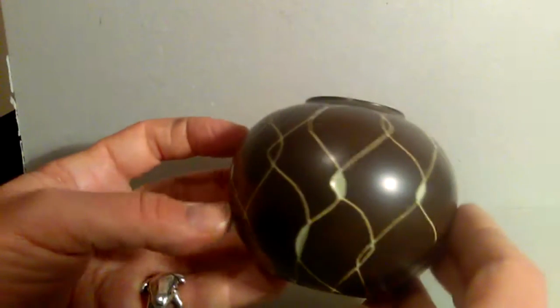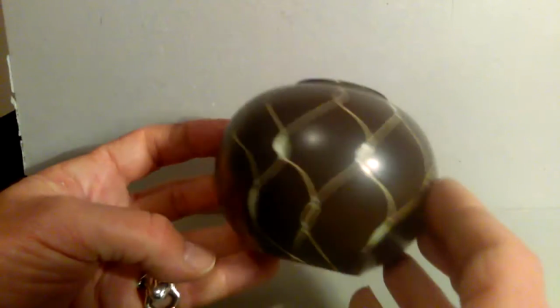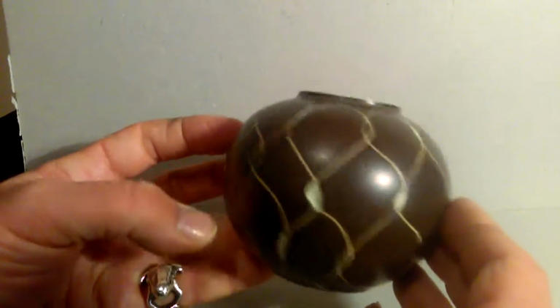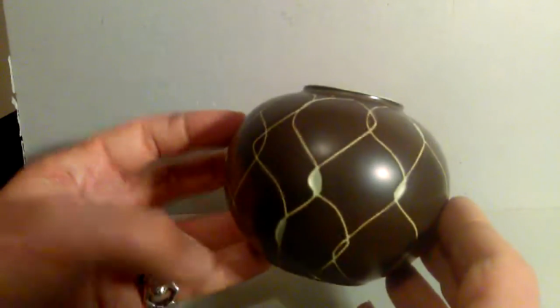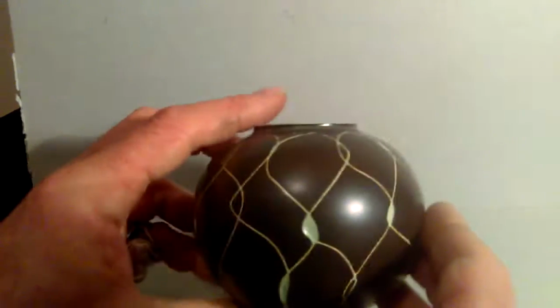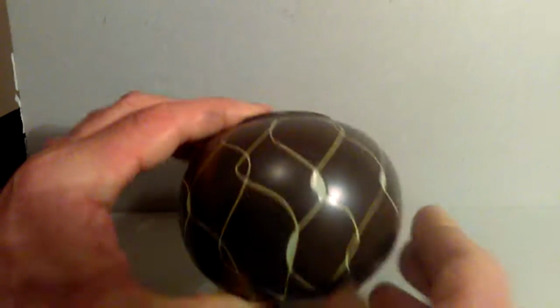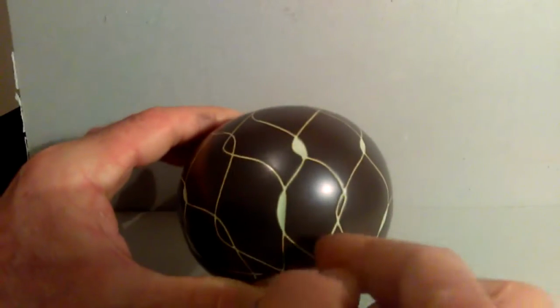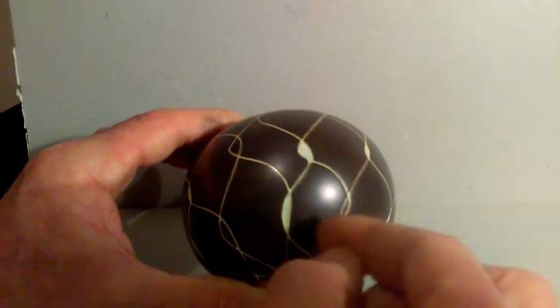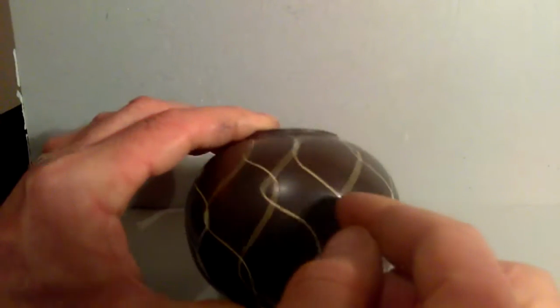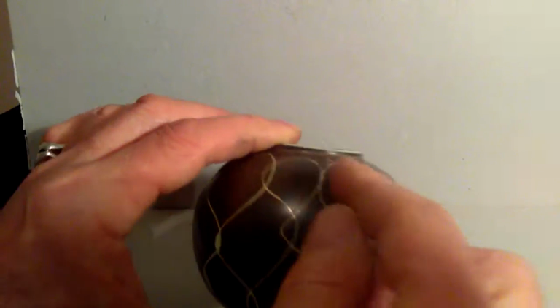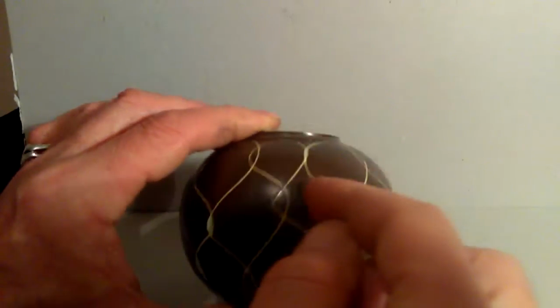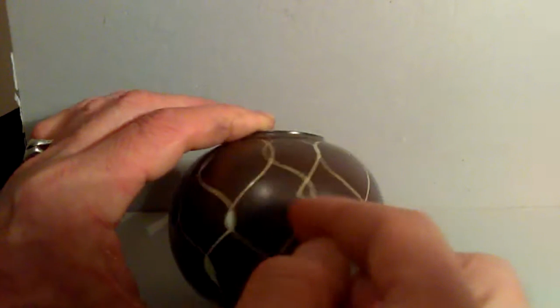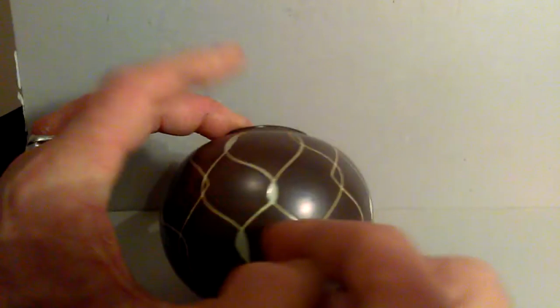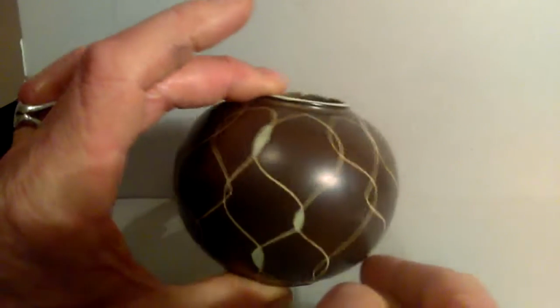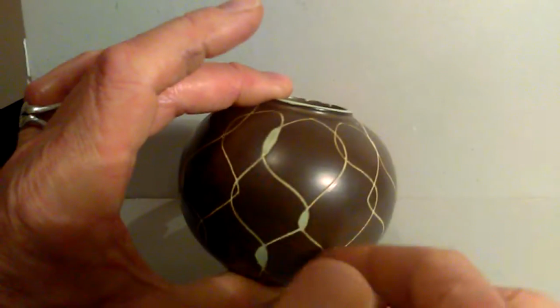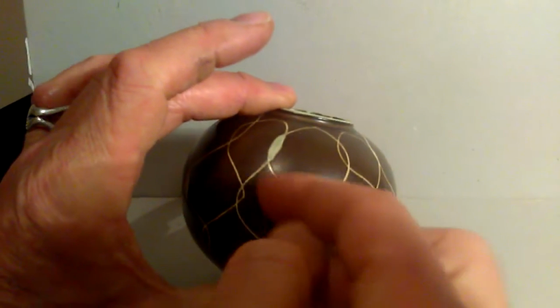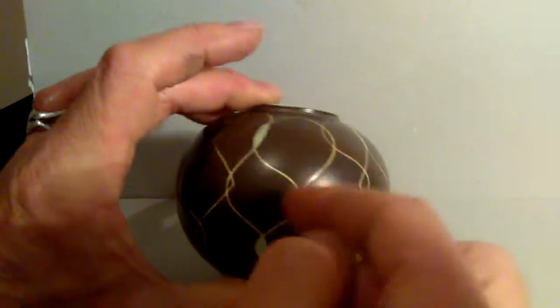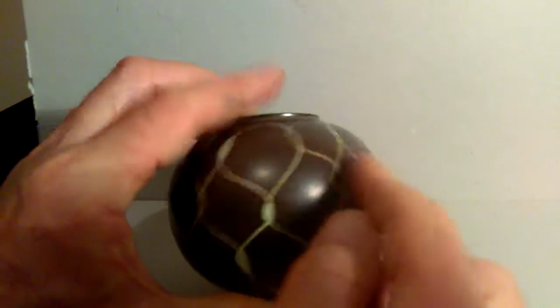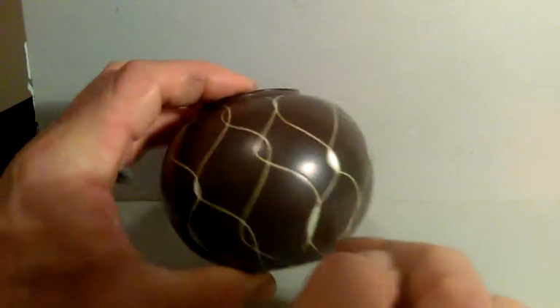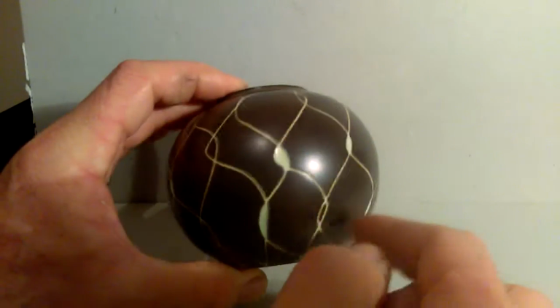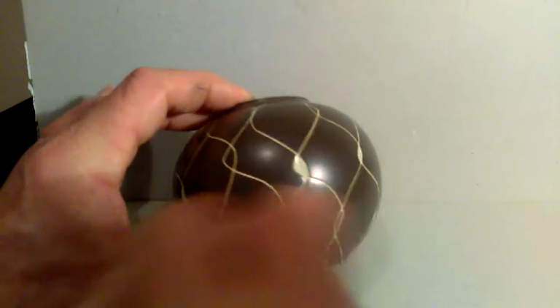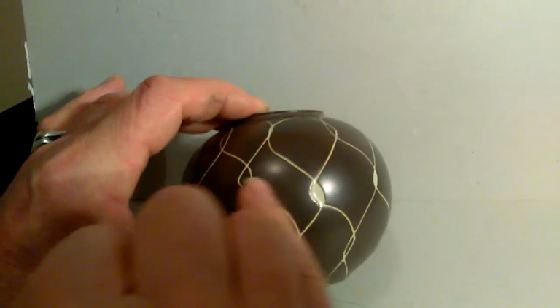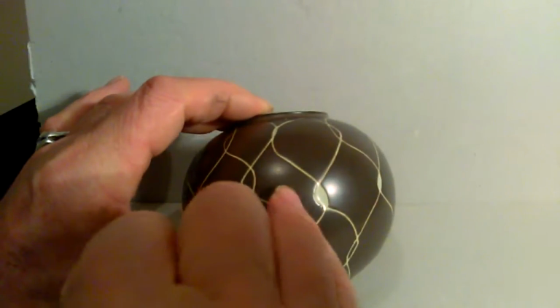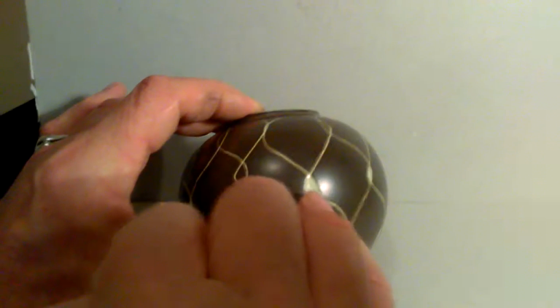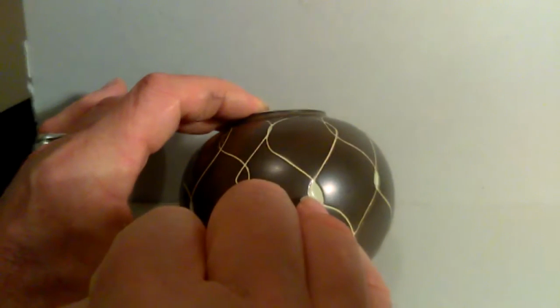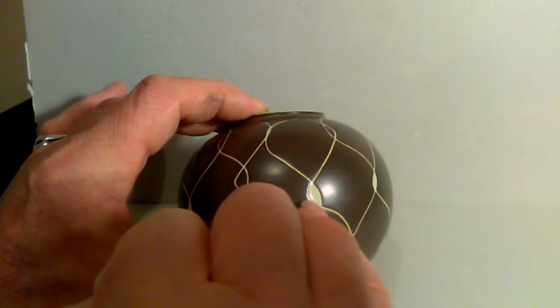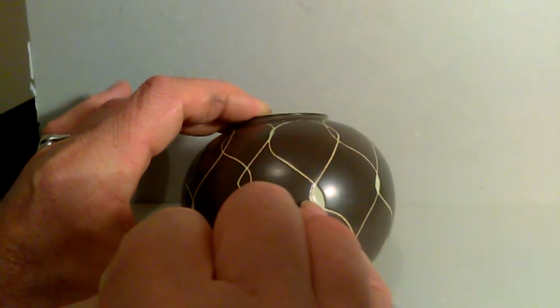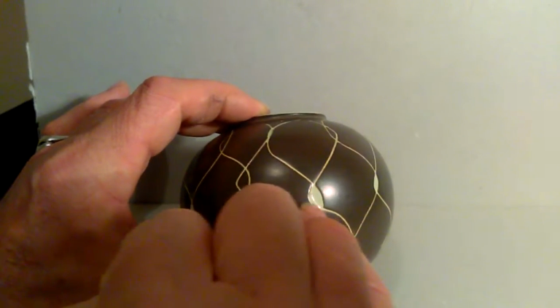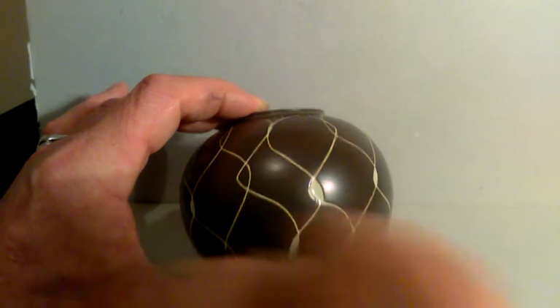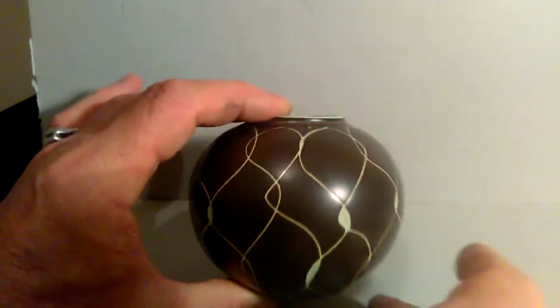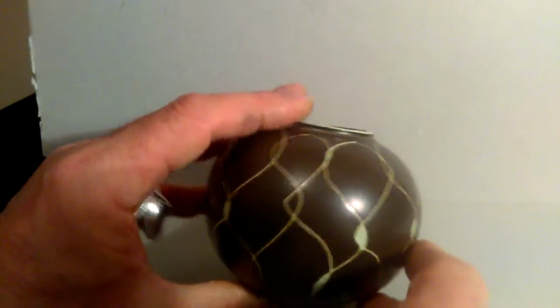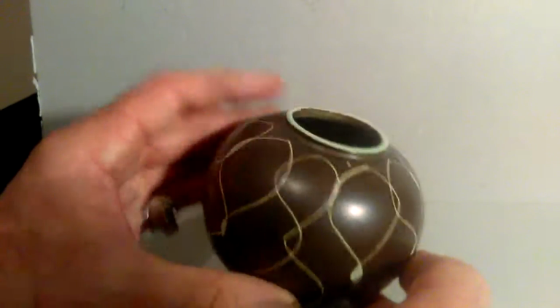Classic 50s retro look. It's sort of incised lines here — a sgraffito-type decoration with a chocolate-coloured and eau de nil glaze to it.